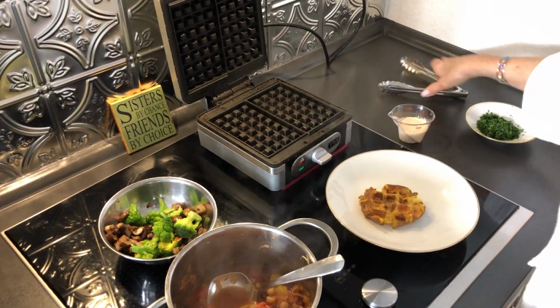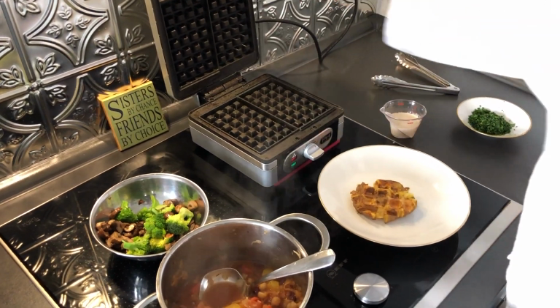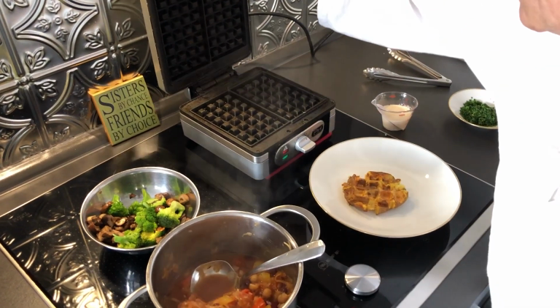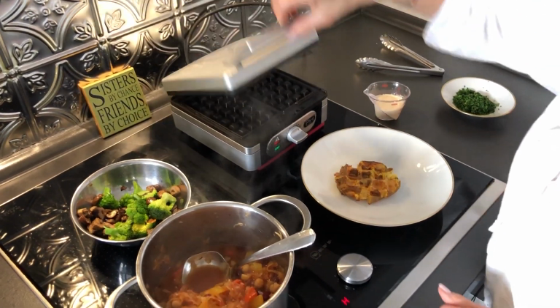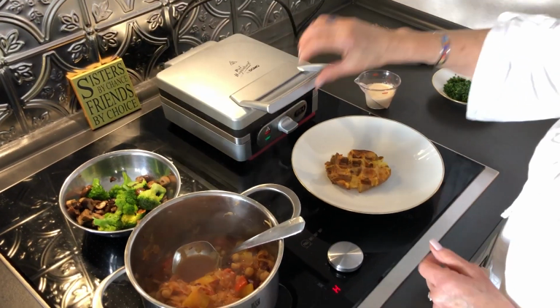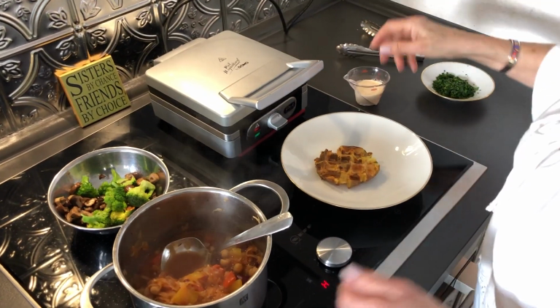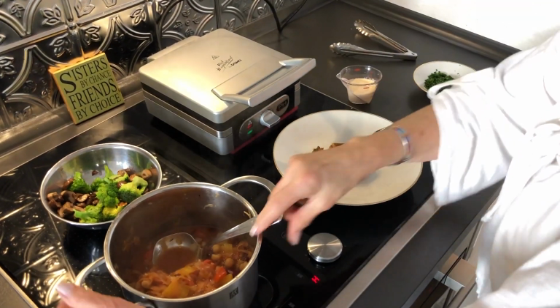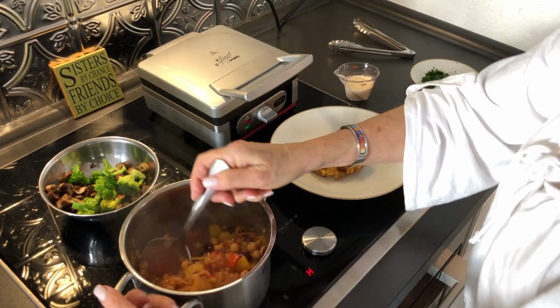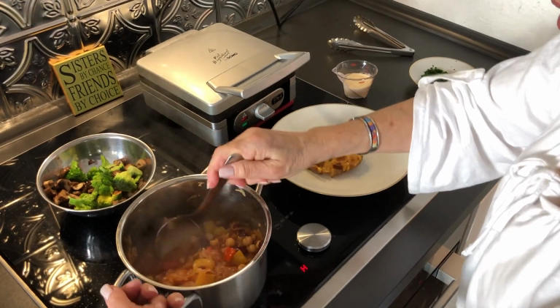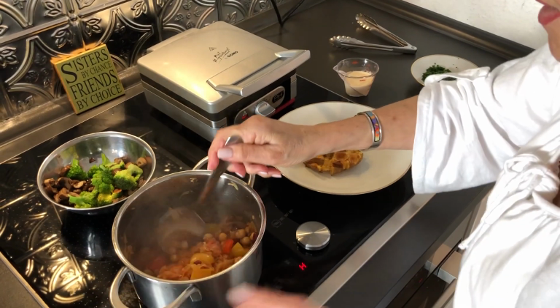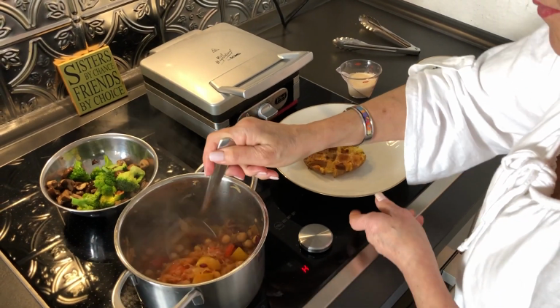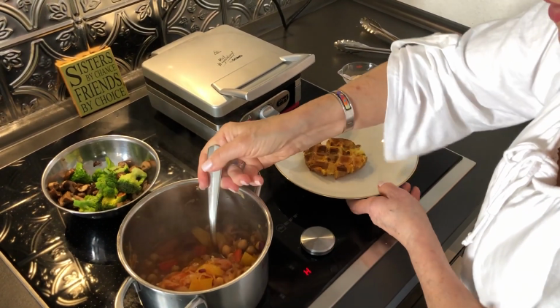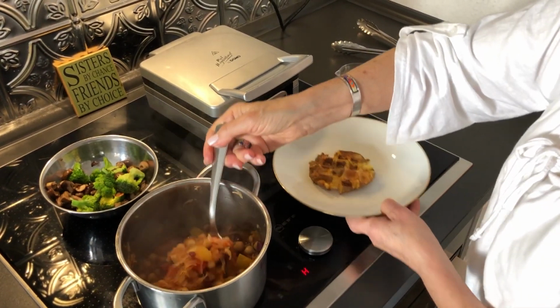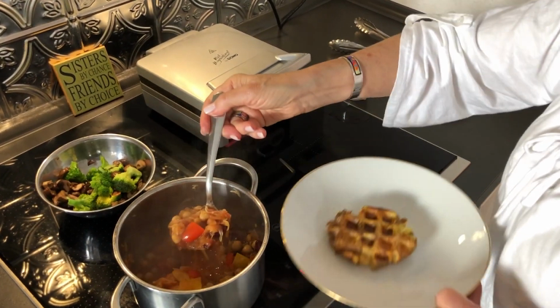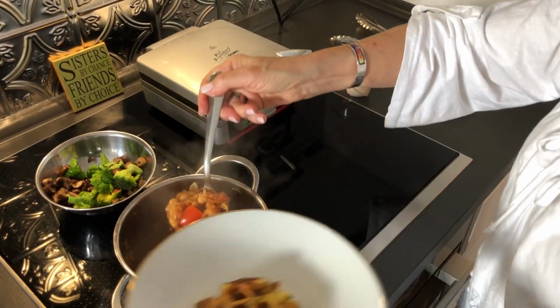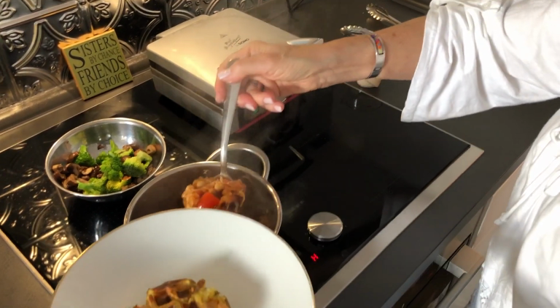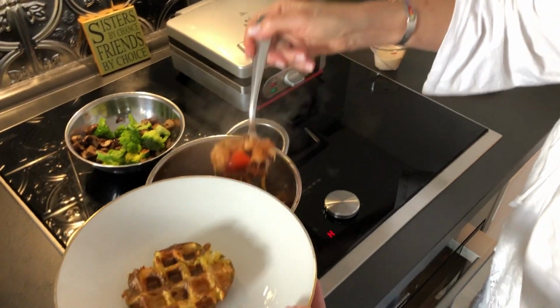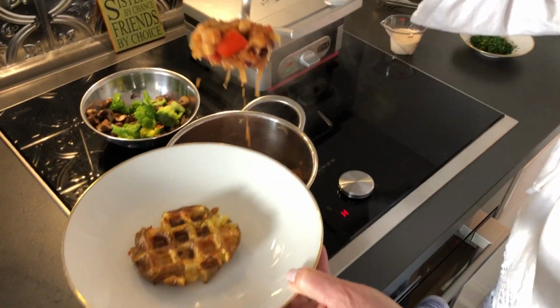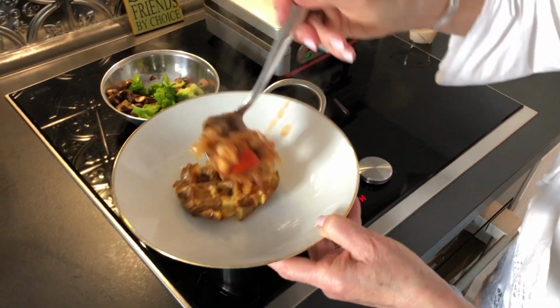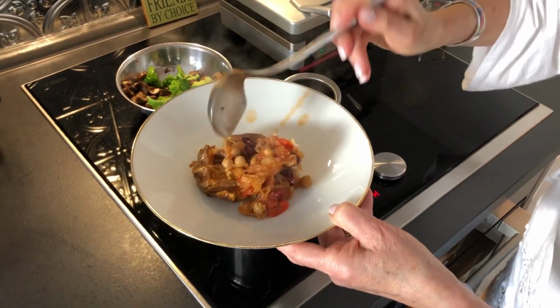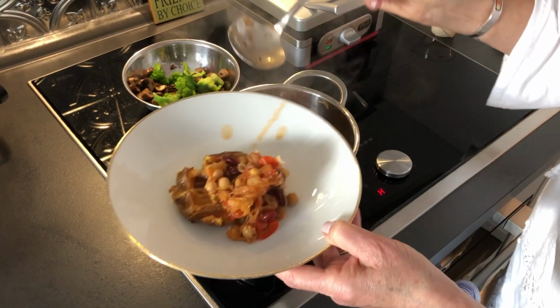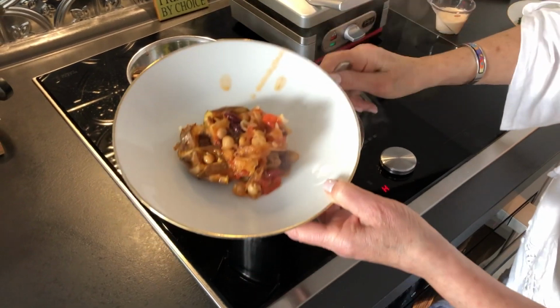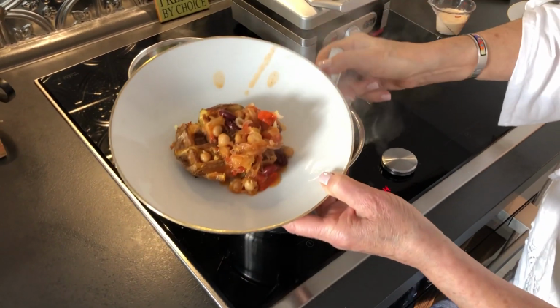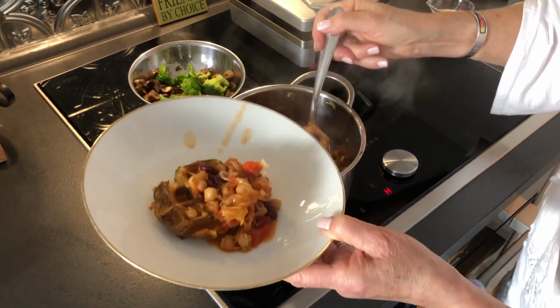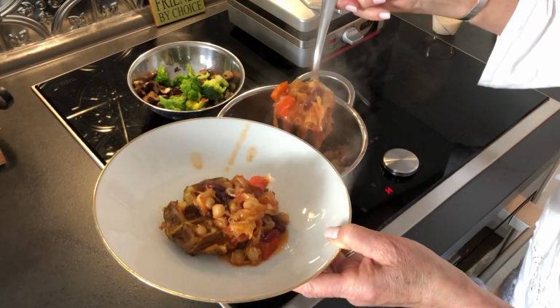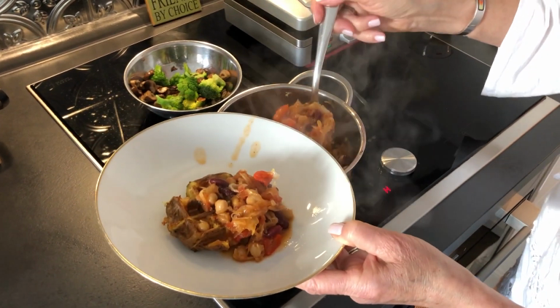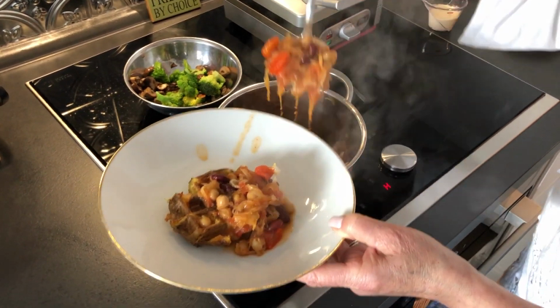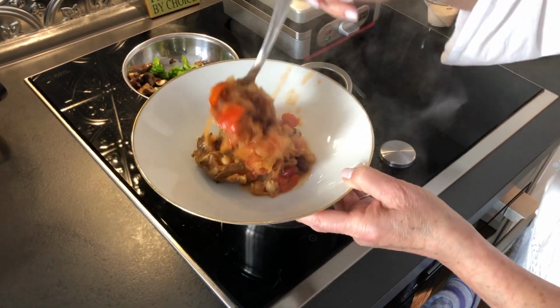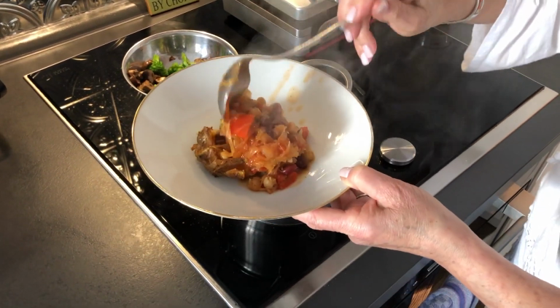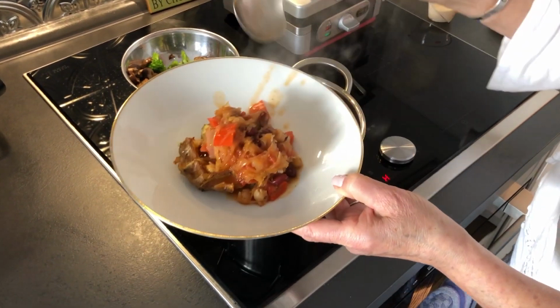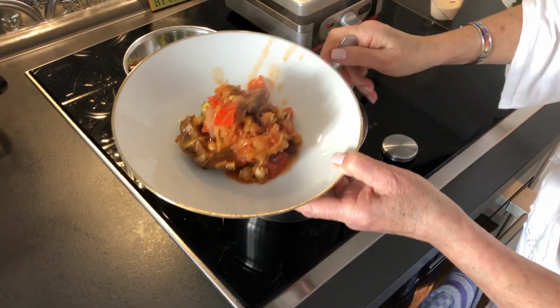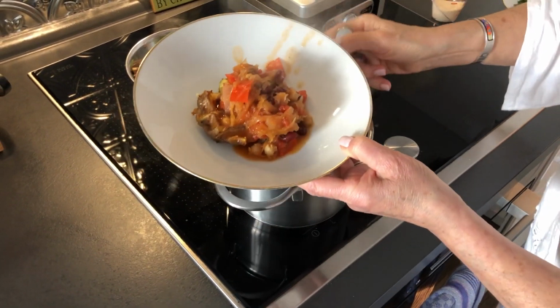I put my bean and sauerkraut chili on top. This is kind of a fun dish for me especially because I live in Germany — sauerkraut's all the rage here.